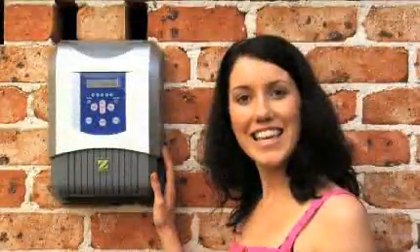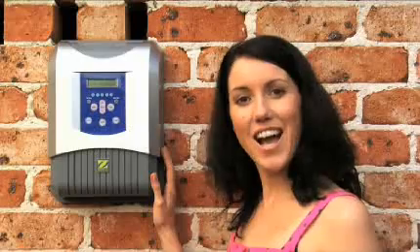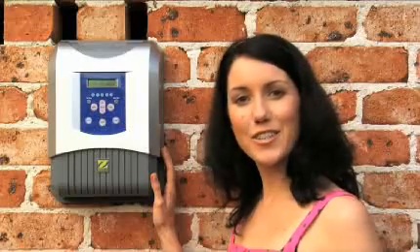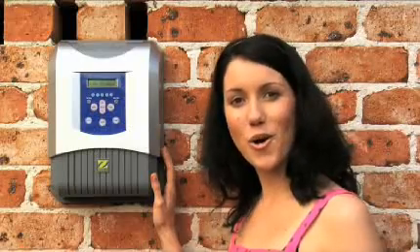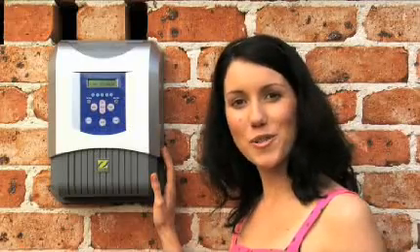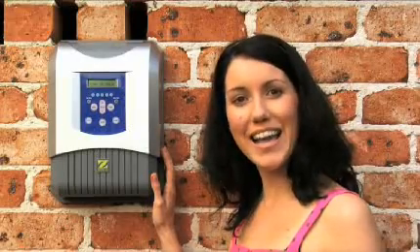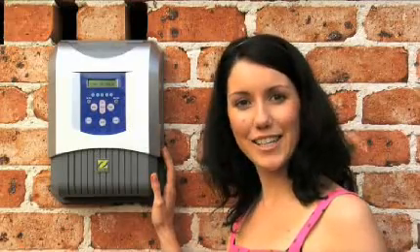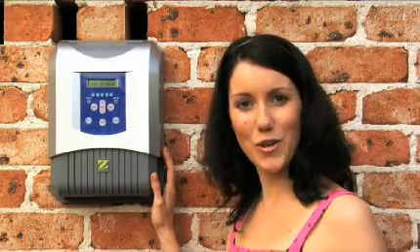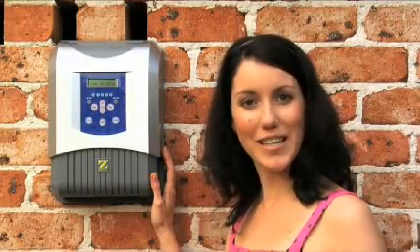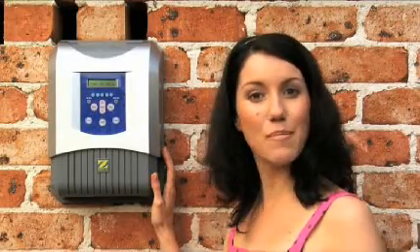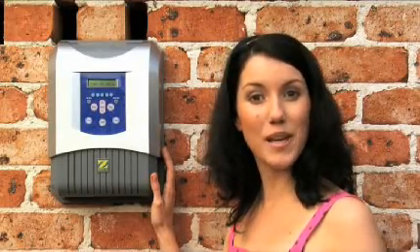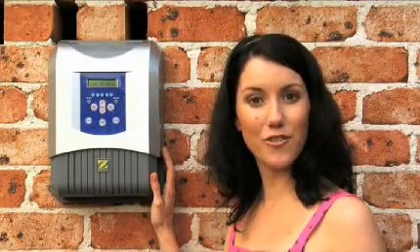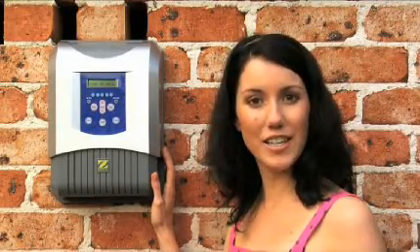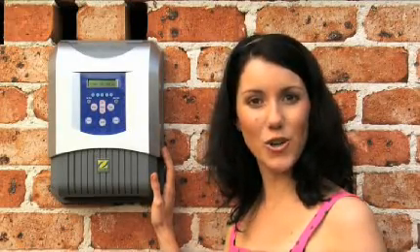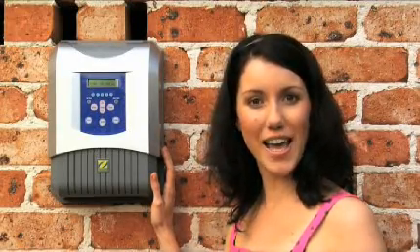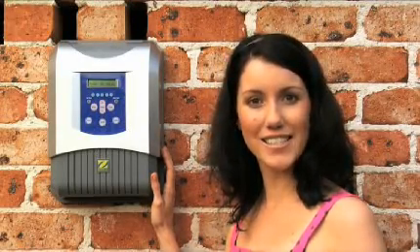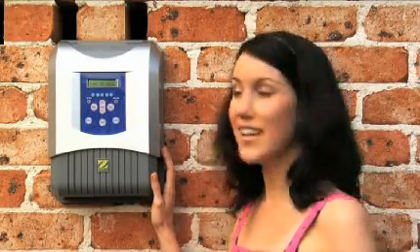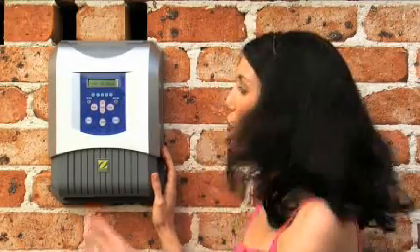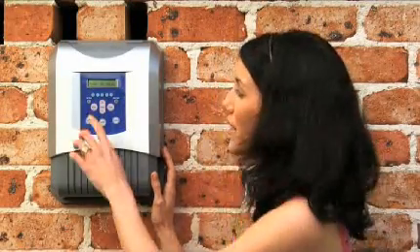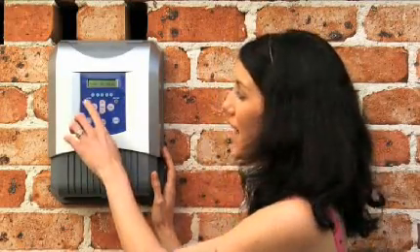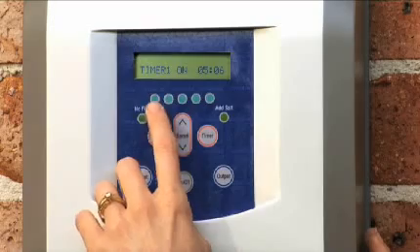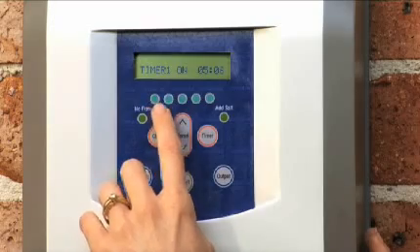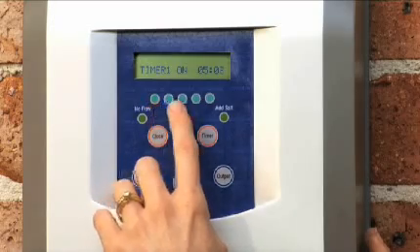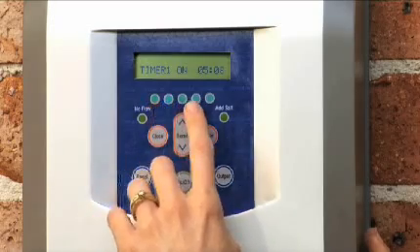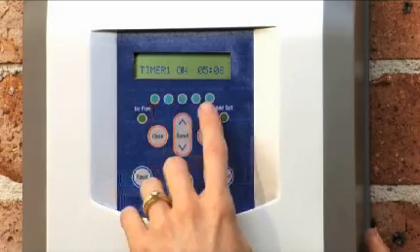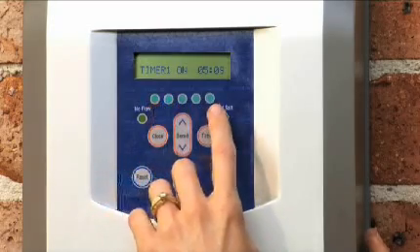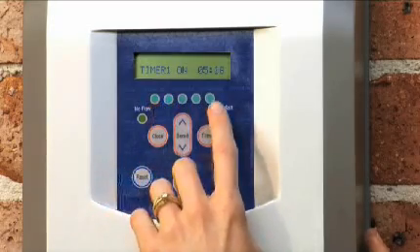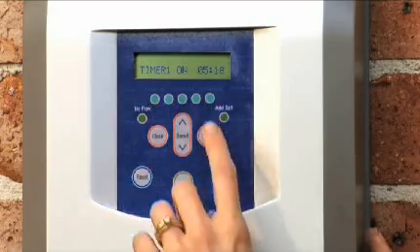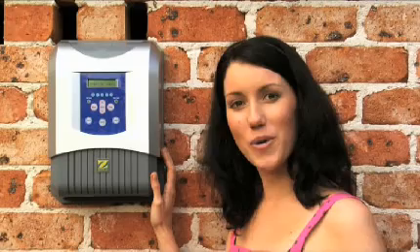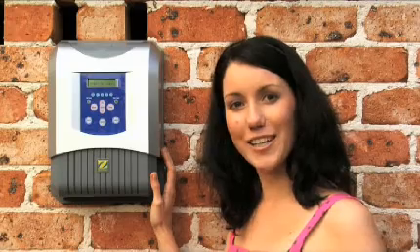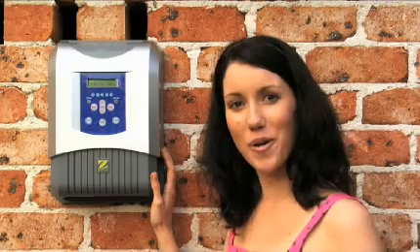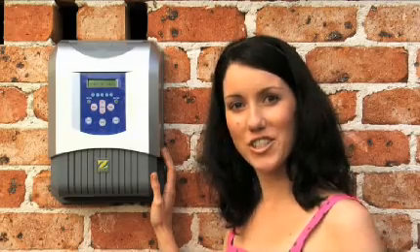The EI controls are easy to use and are able to be configured to your taste. Warning lights provide easy indication for the user regarding operation.